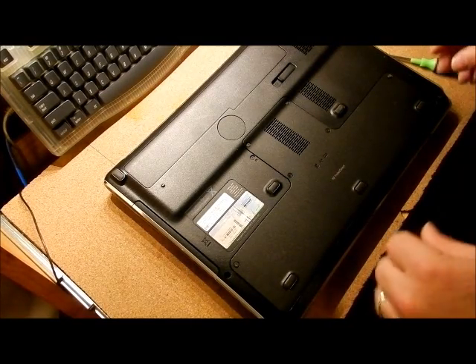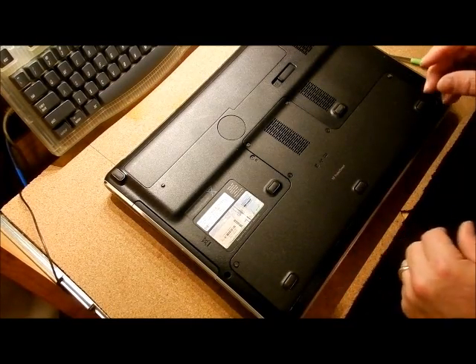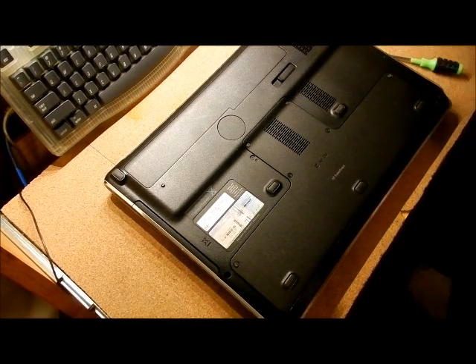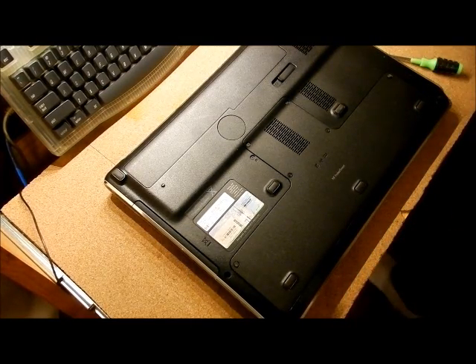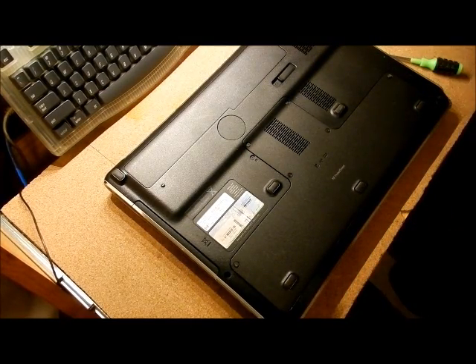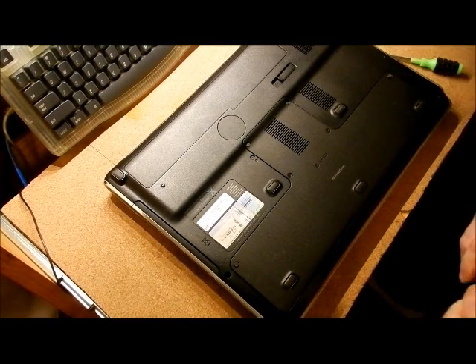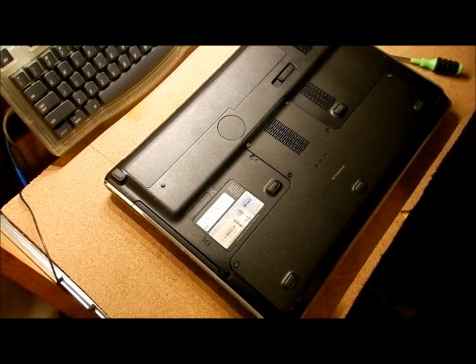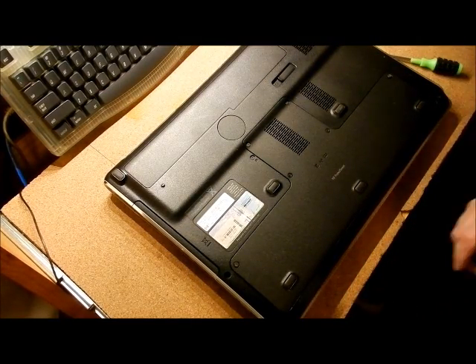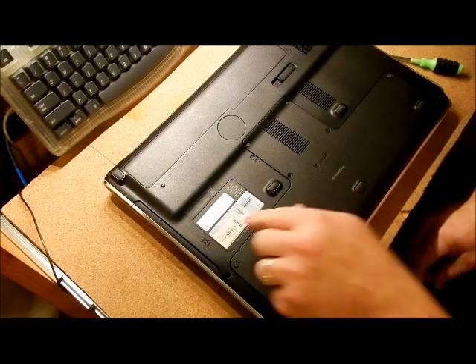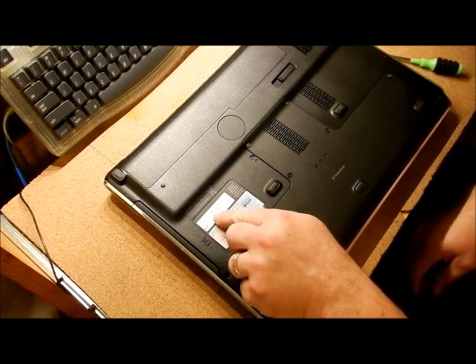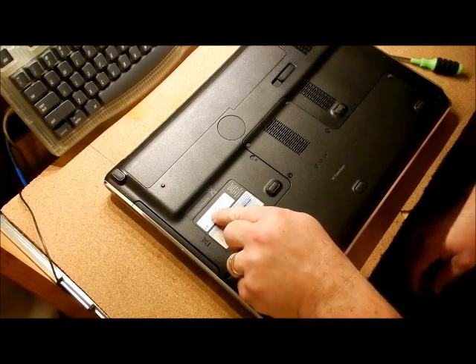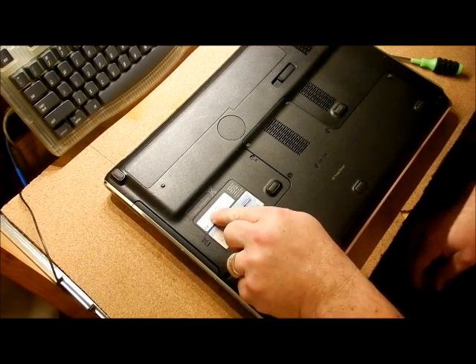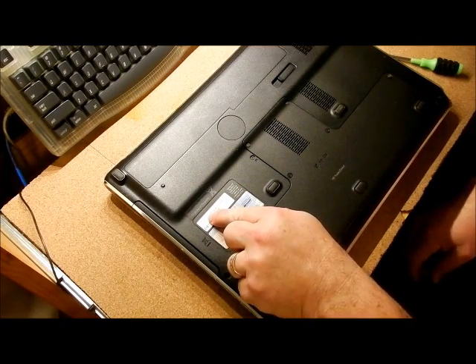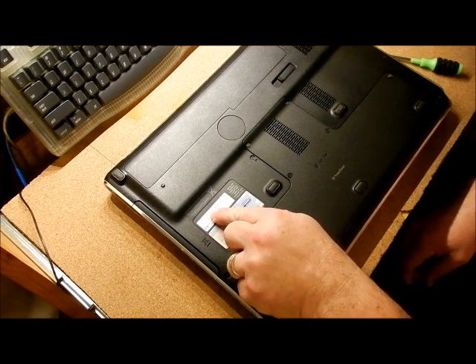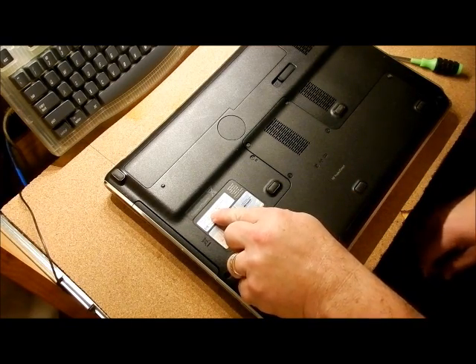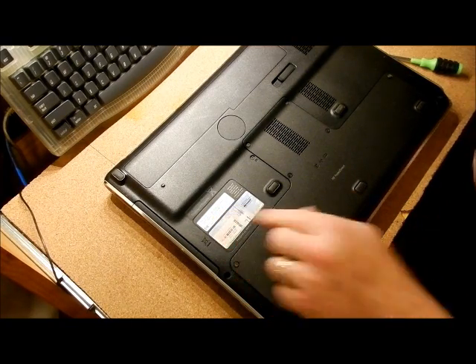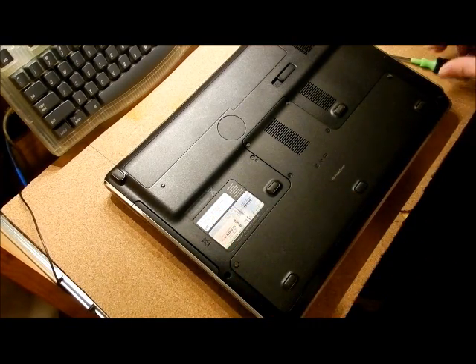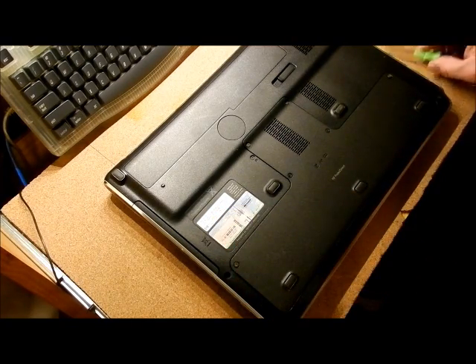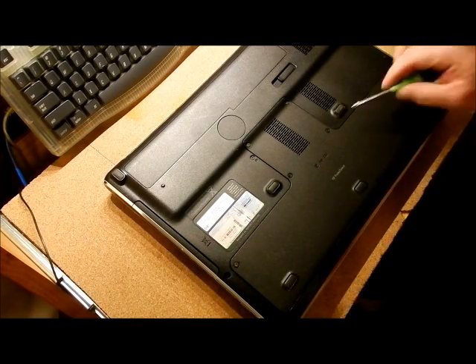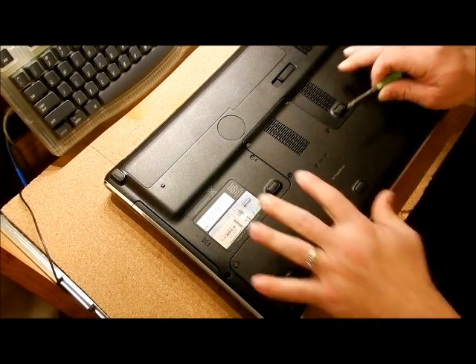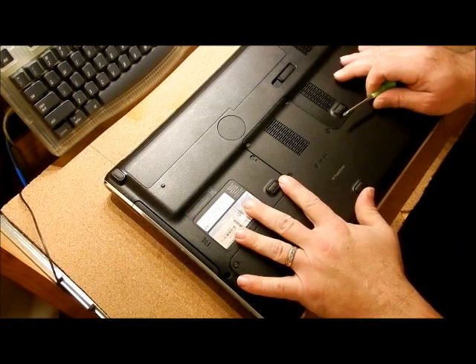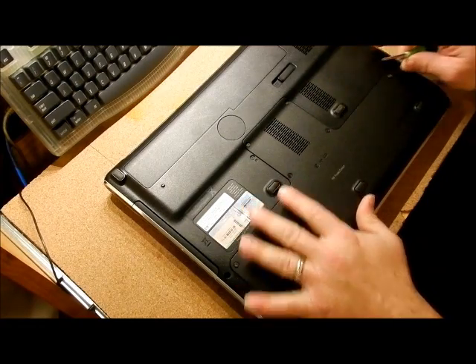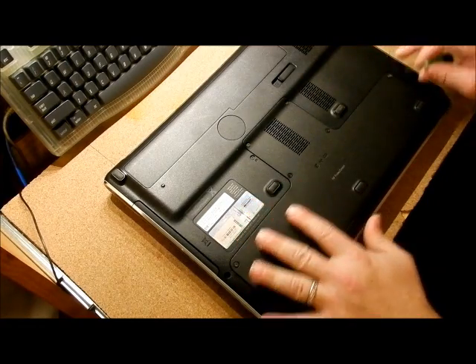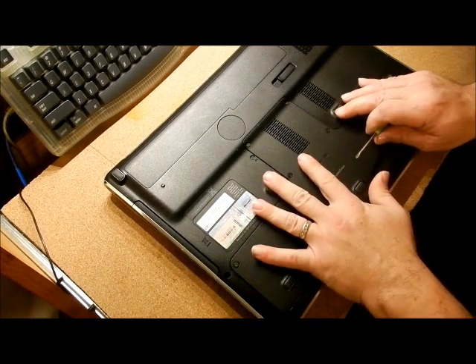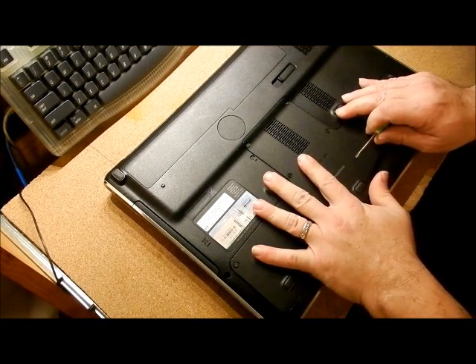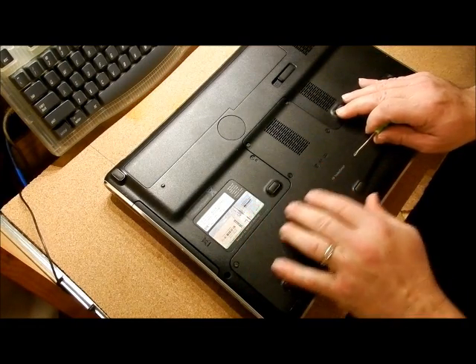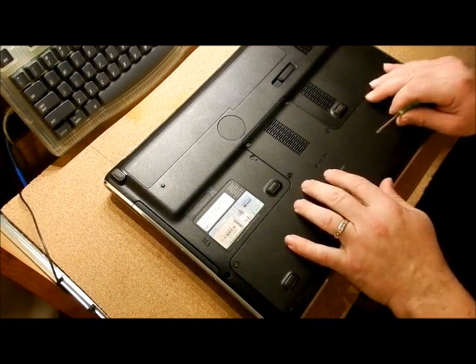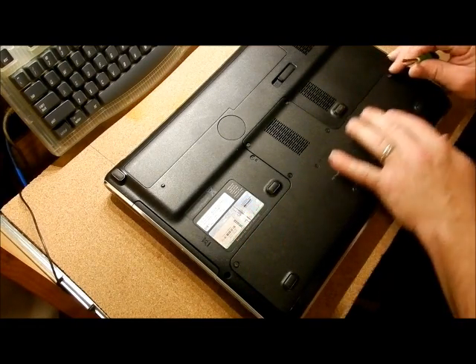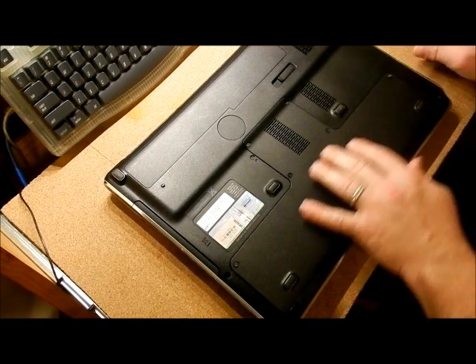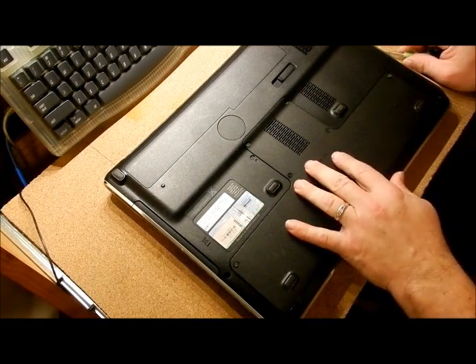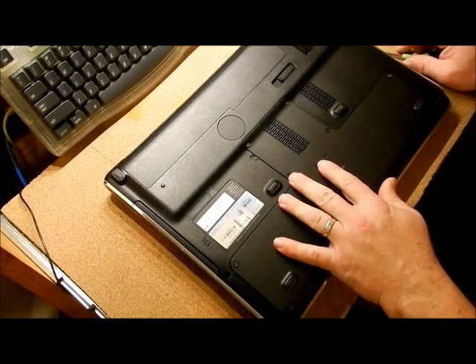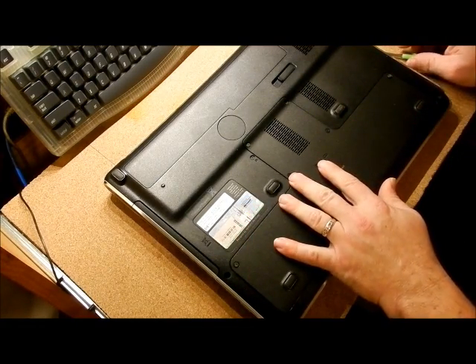This is a Hewlett Packard Pavilion DV7. I'm going to show you how to get into the hard drive, memory, and the BIOS battery.